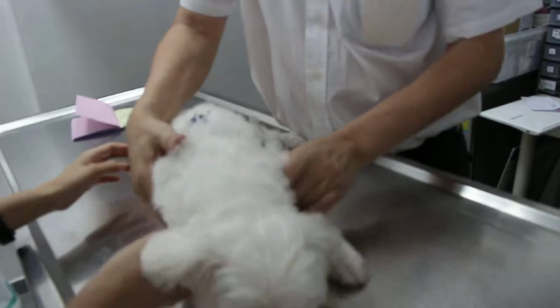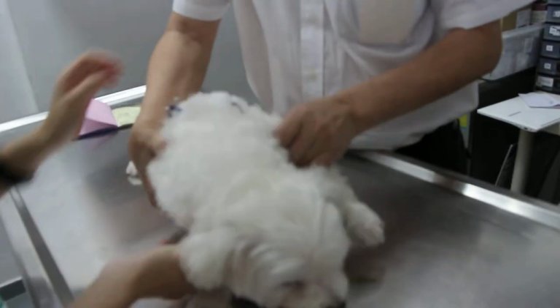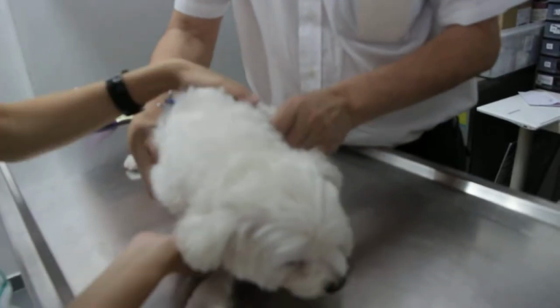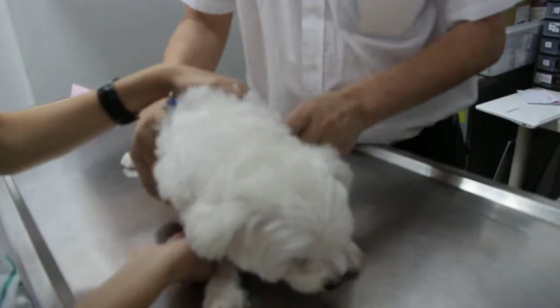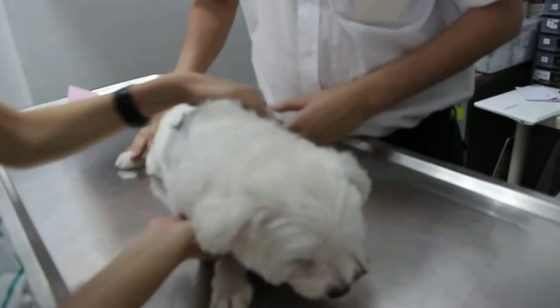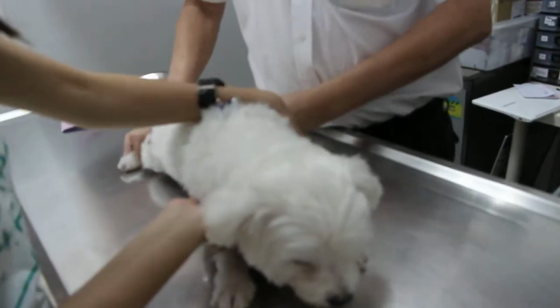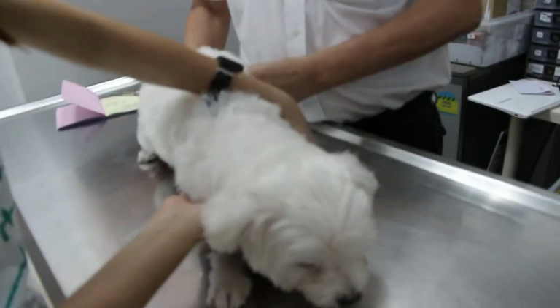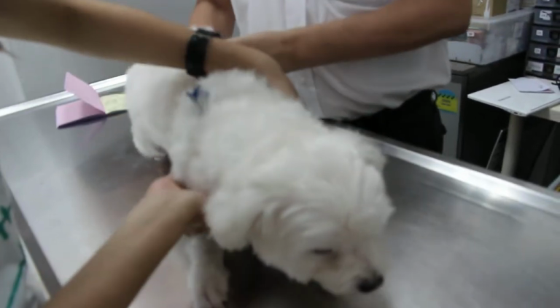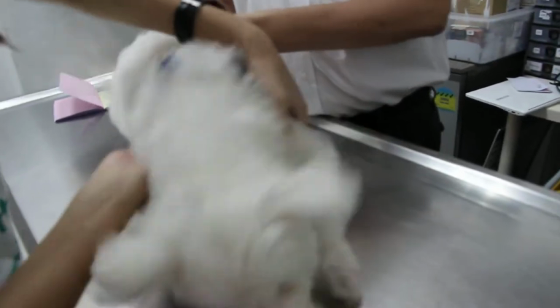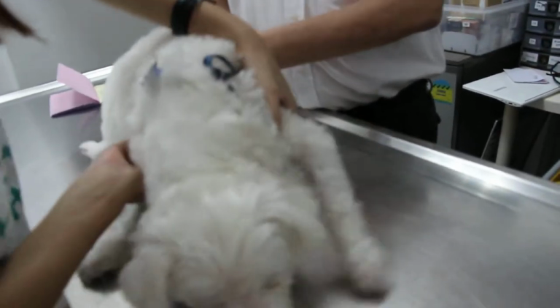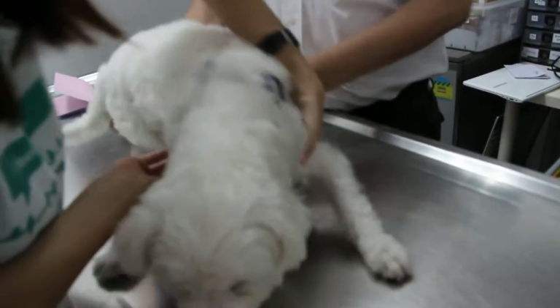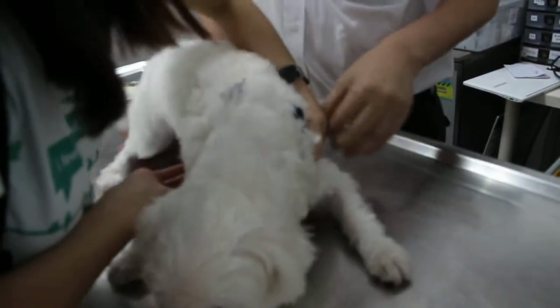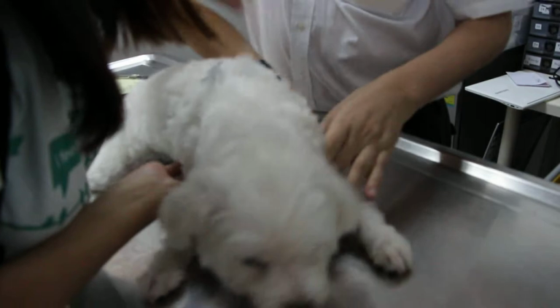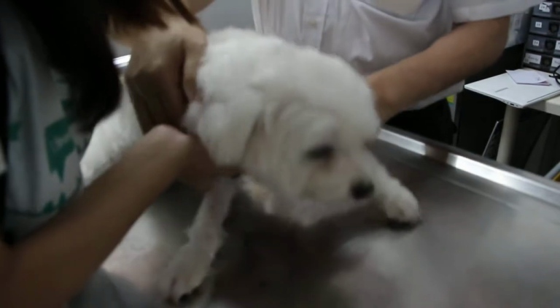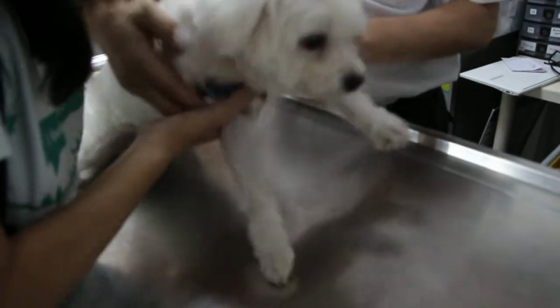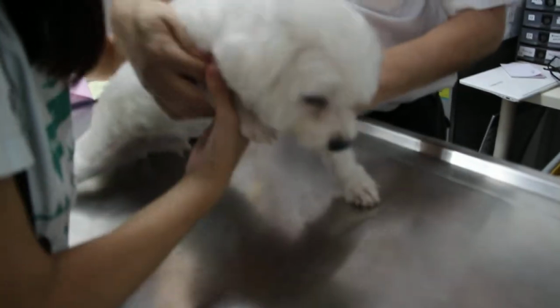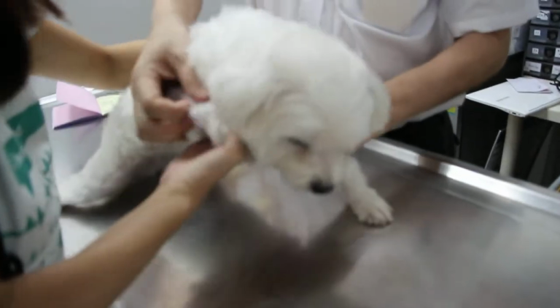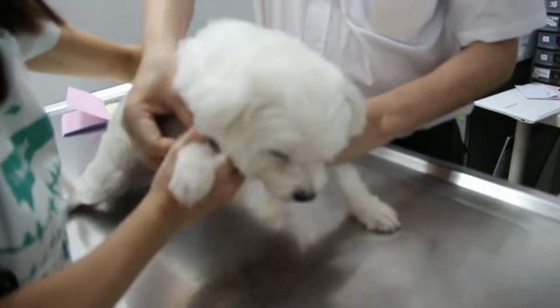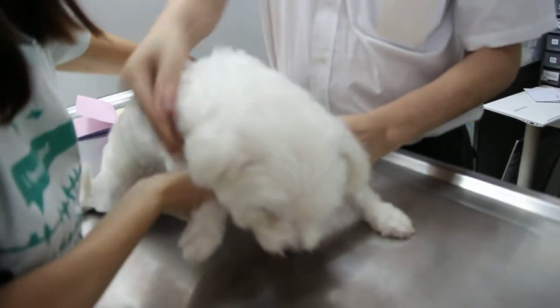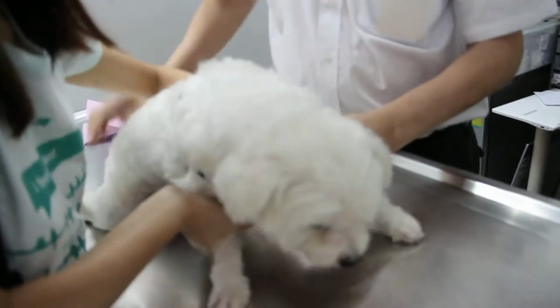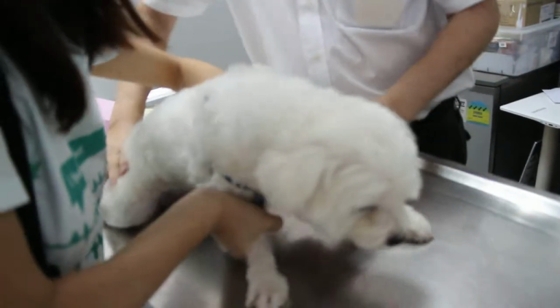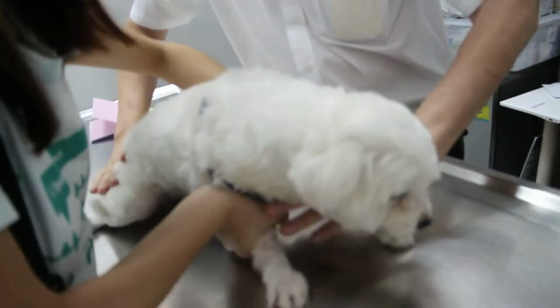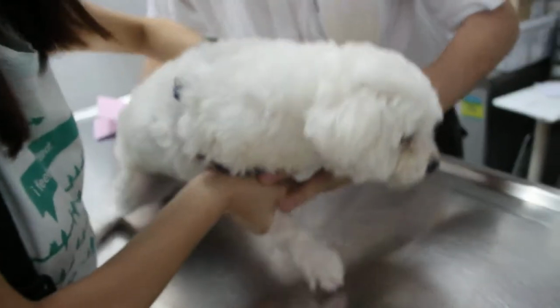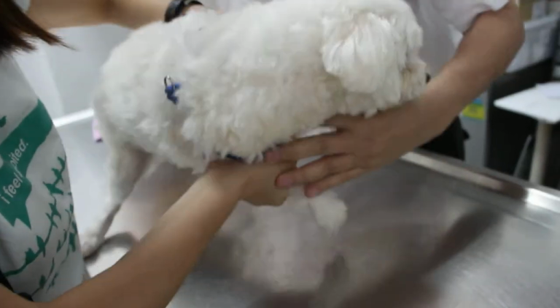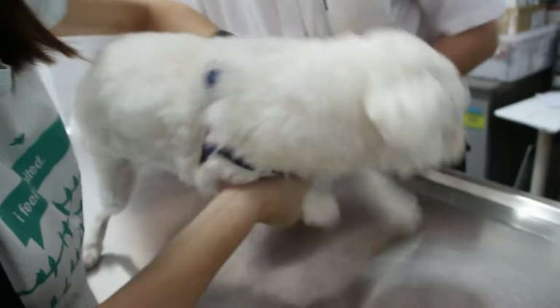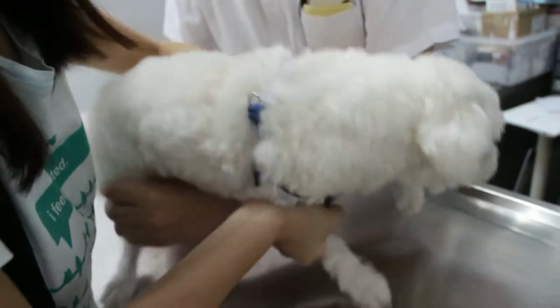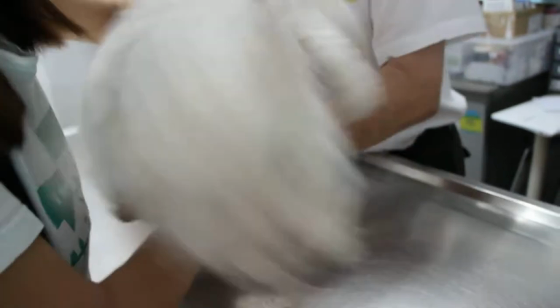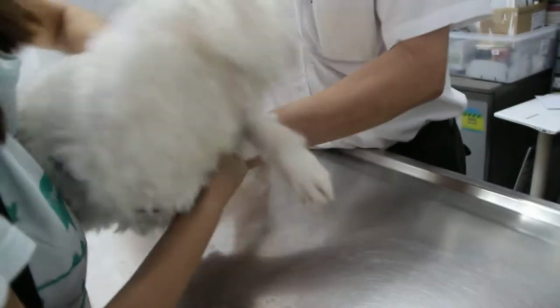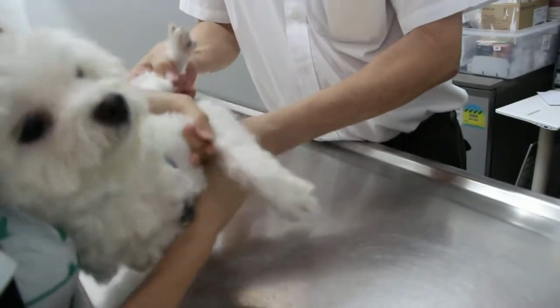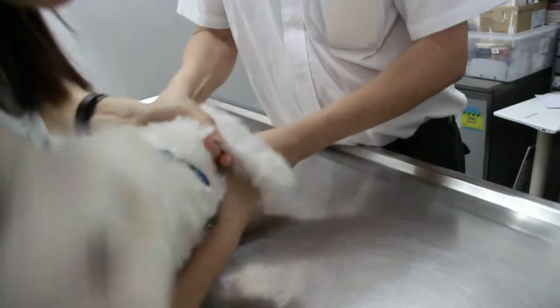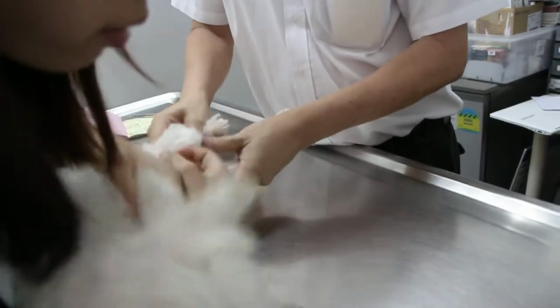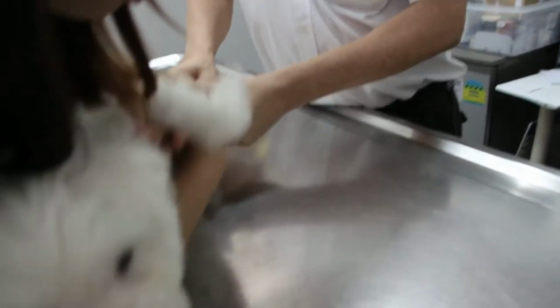Turn to the side first. Turn to the side. It's alright, it's alright. Hold firmly the shoulders. Then I hold the back side. Okay, ready? Alright.